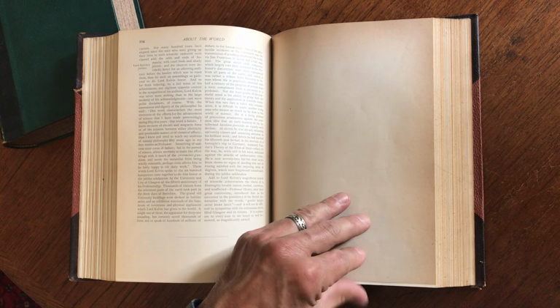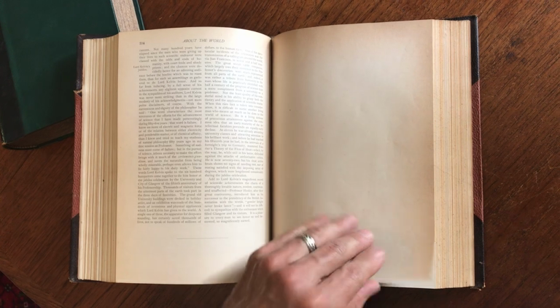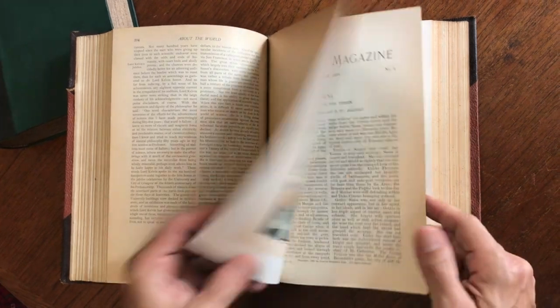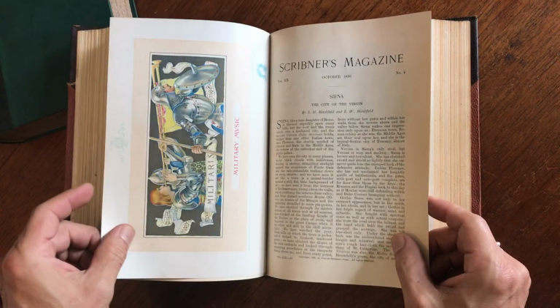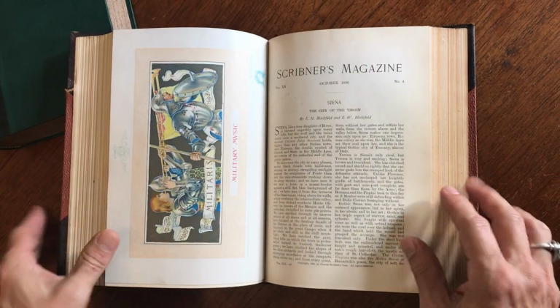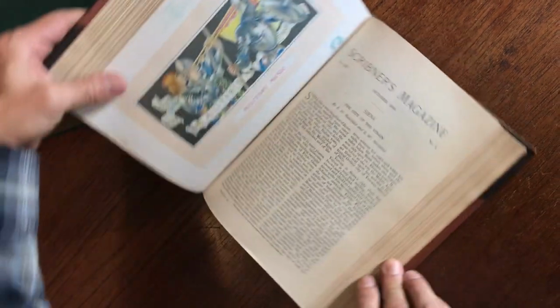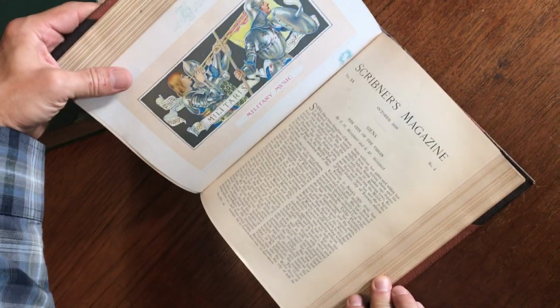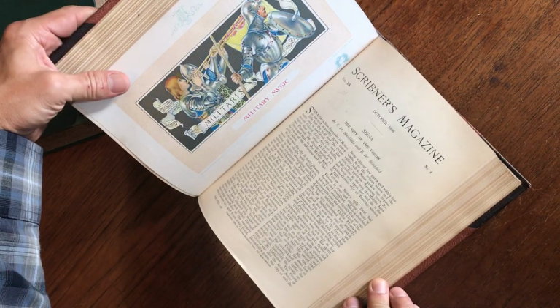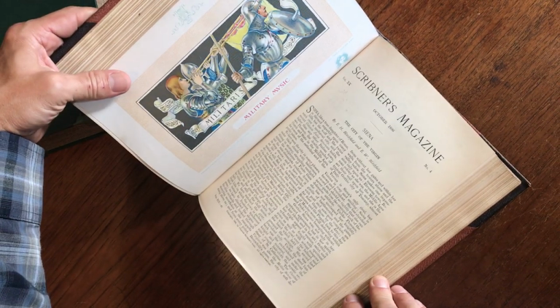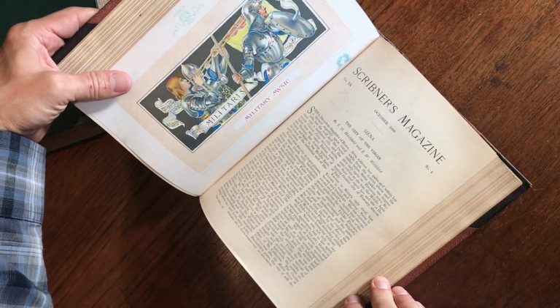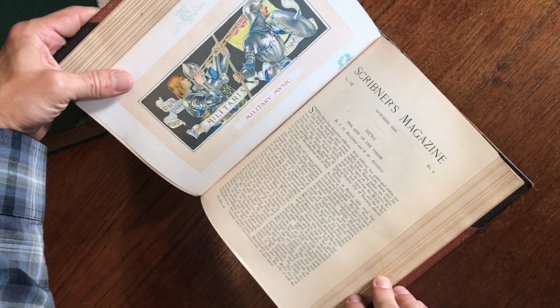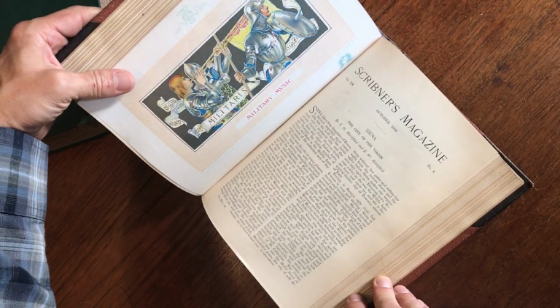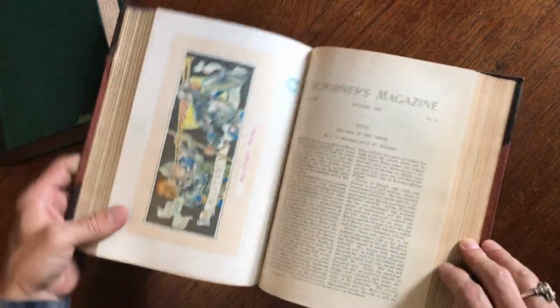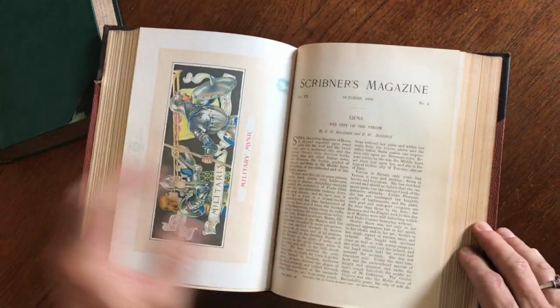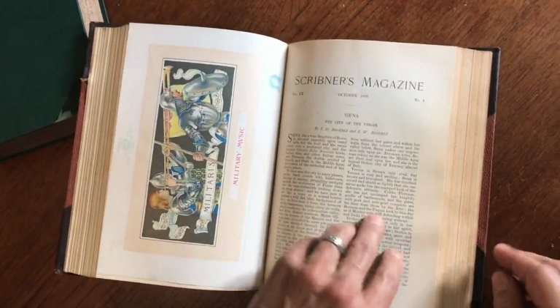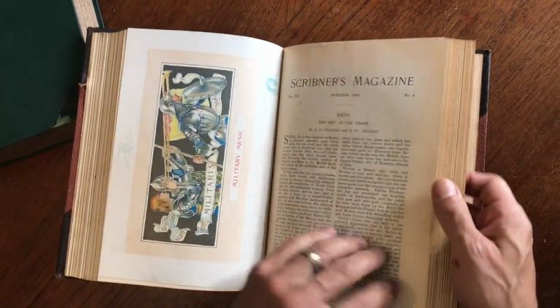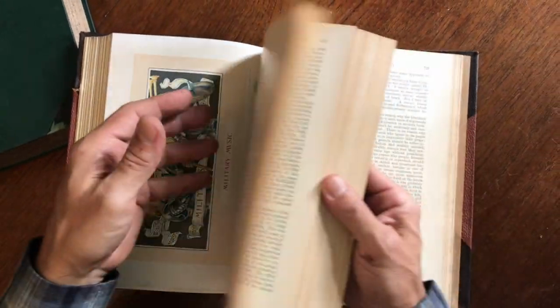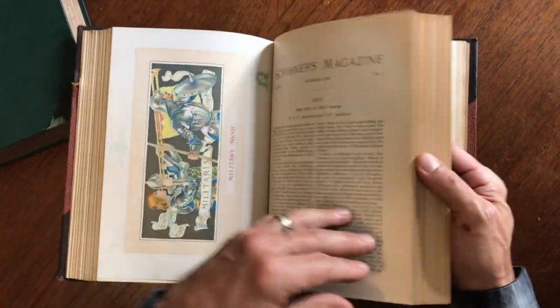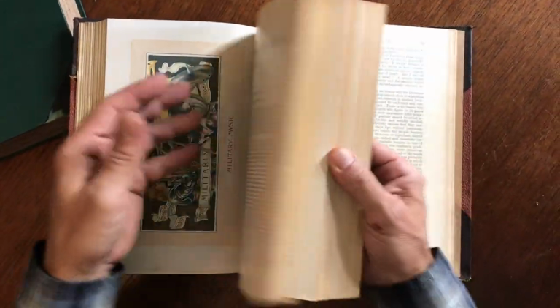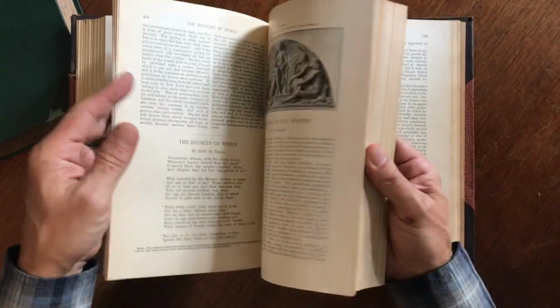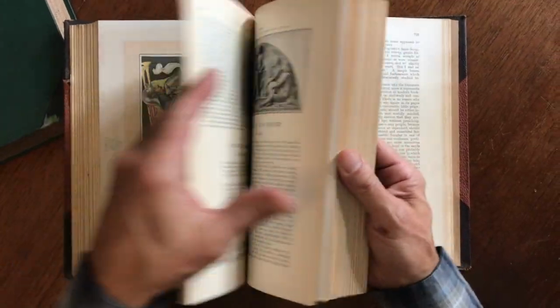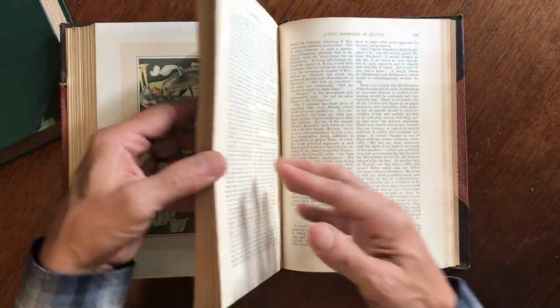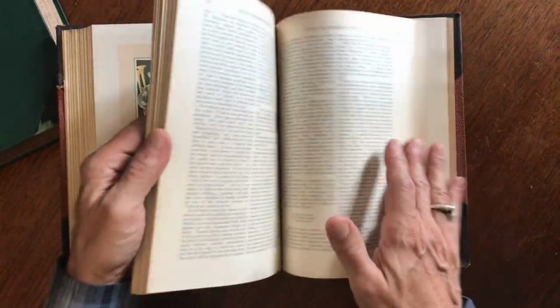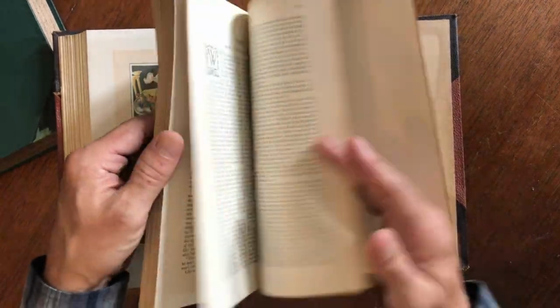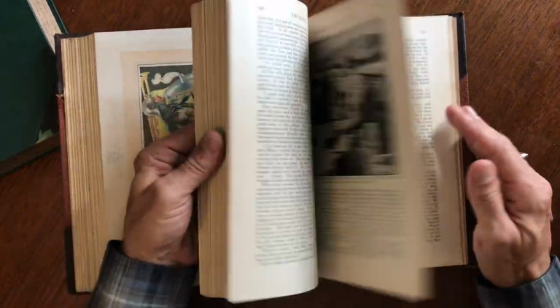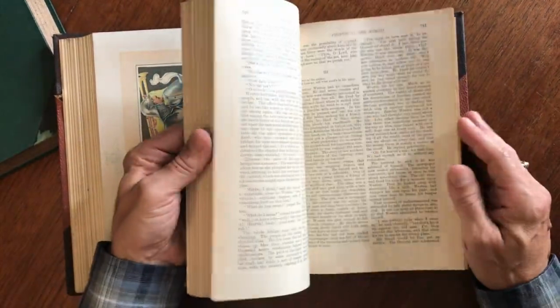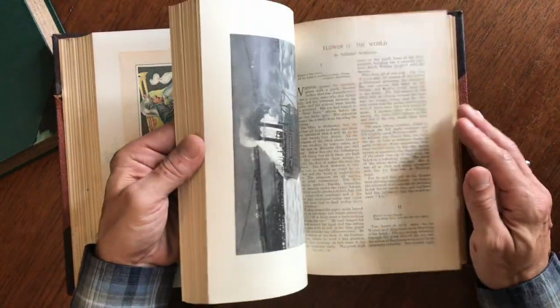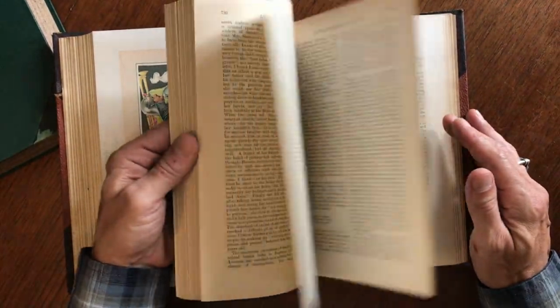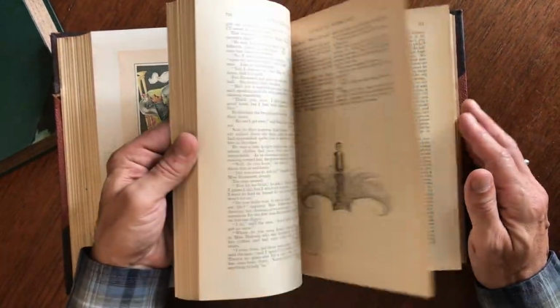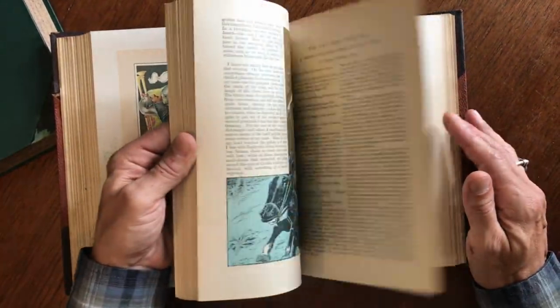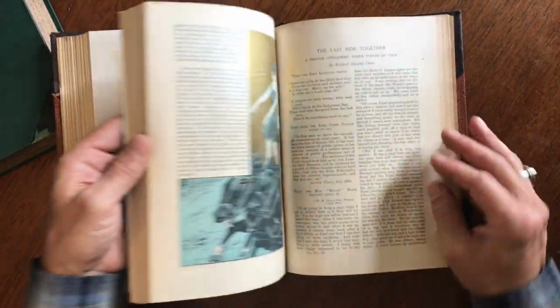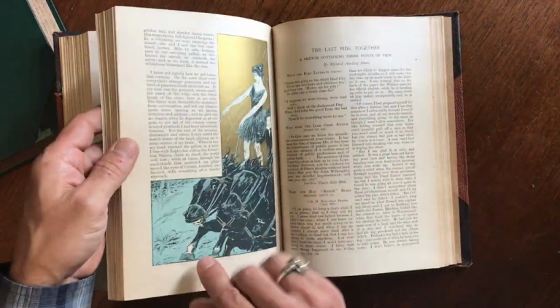Oh my — there we go, that's very nice. That's a beautiful color lithograph image. Siena — that's a beautiful city right there in Italy. They run the Palio race there.